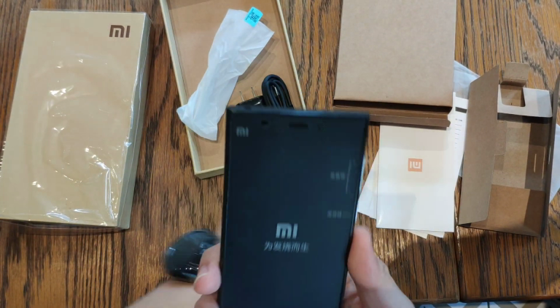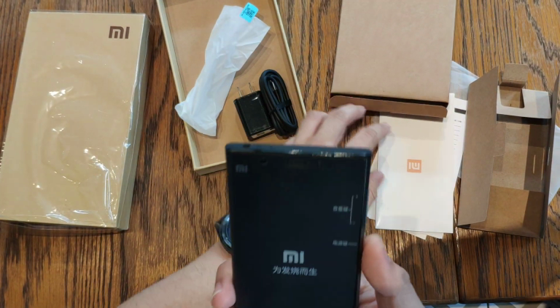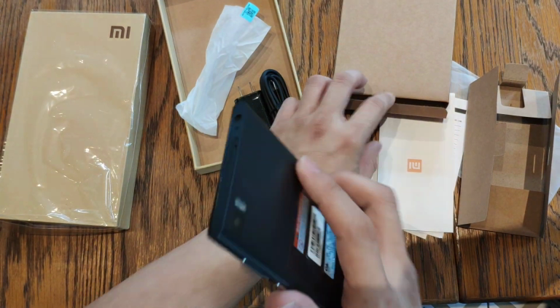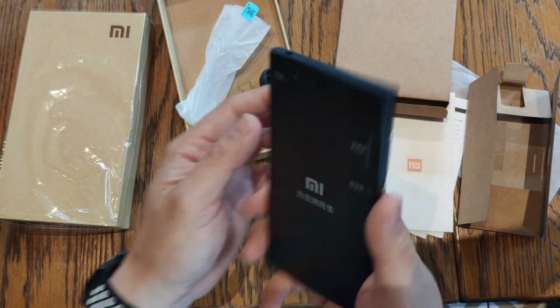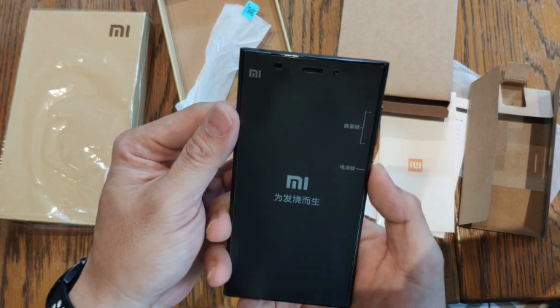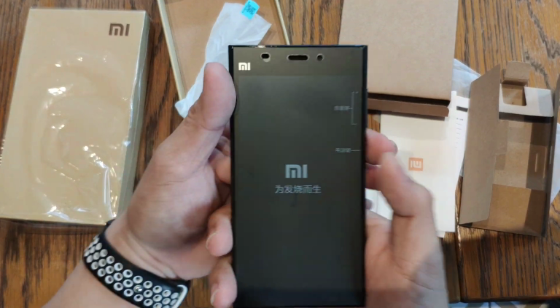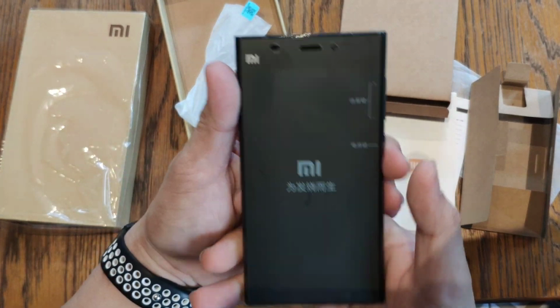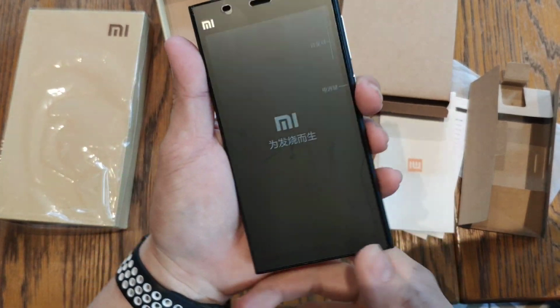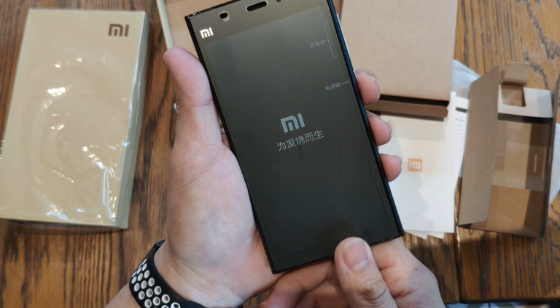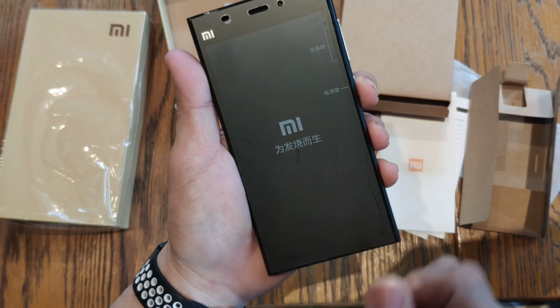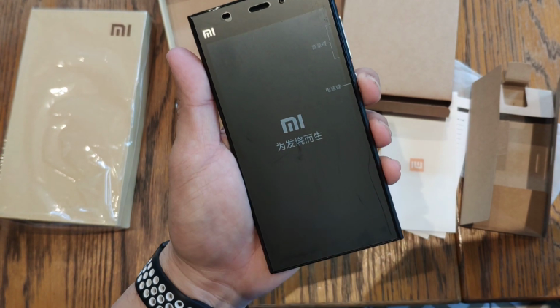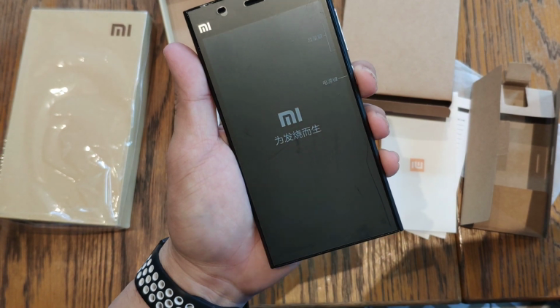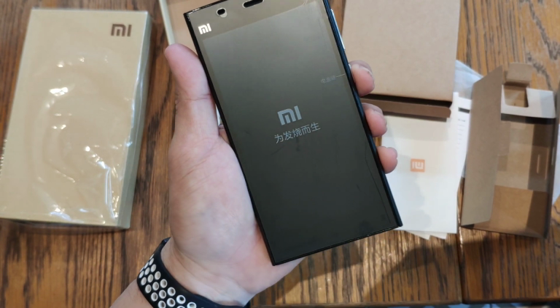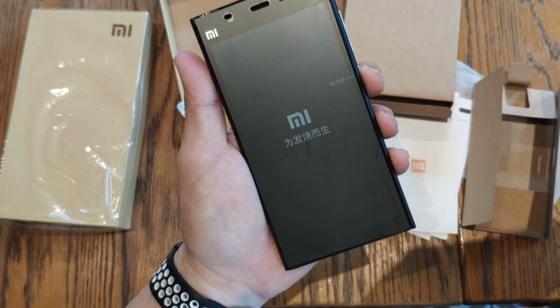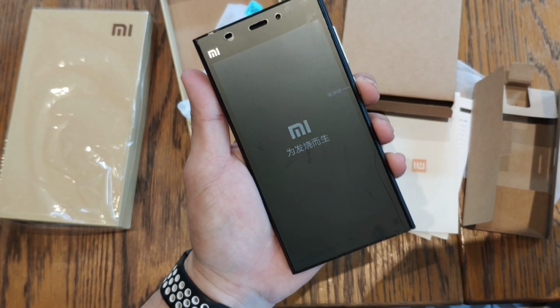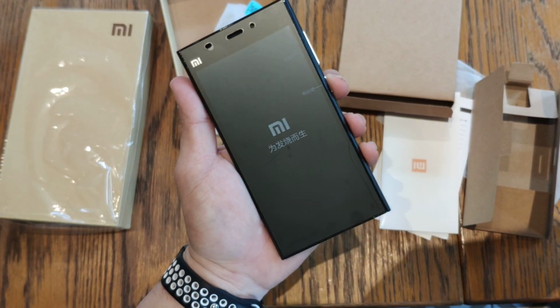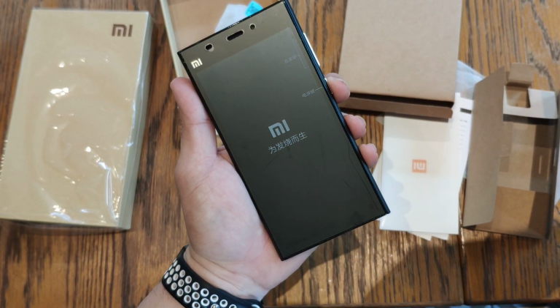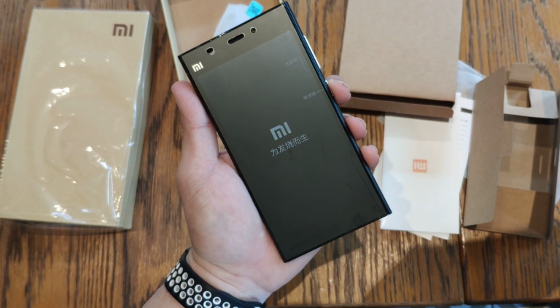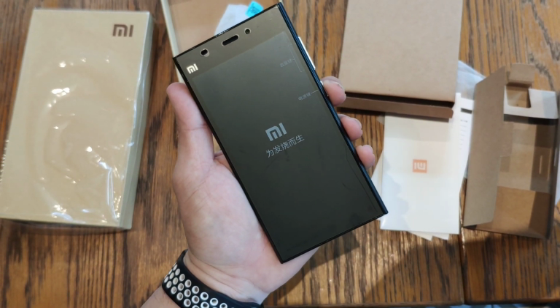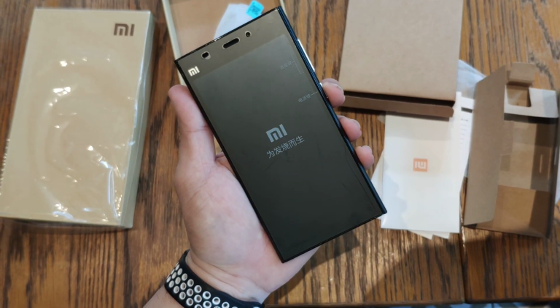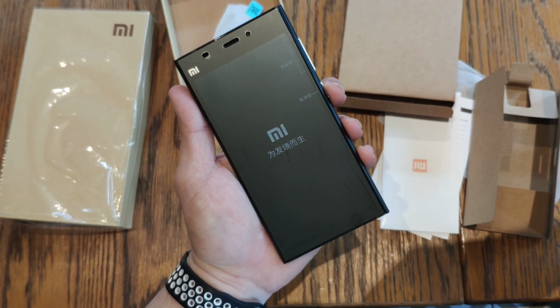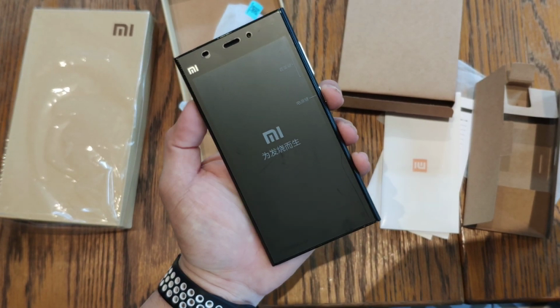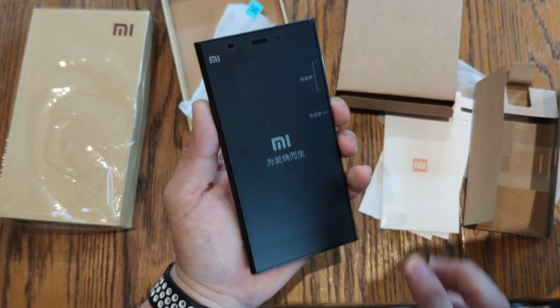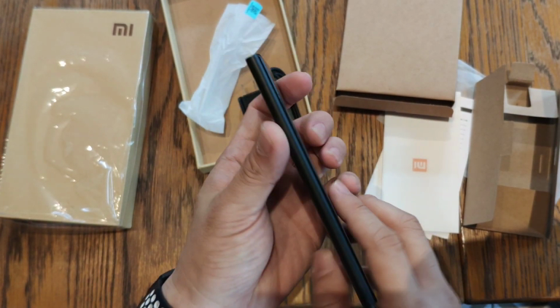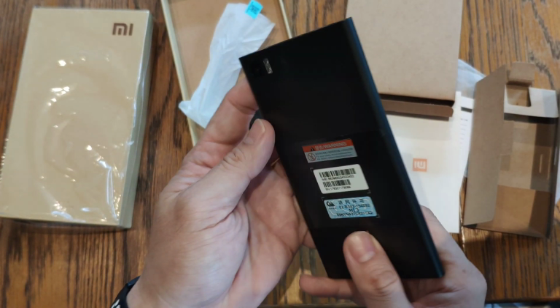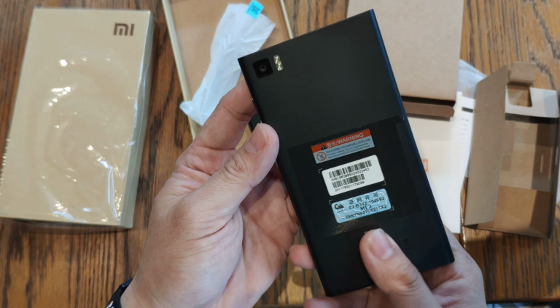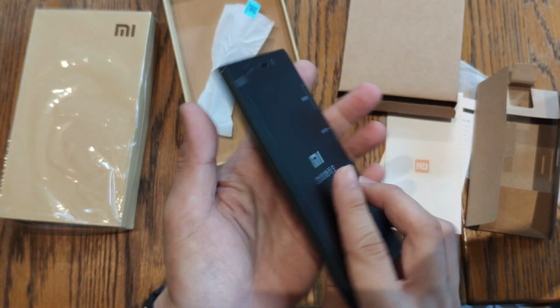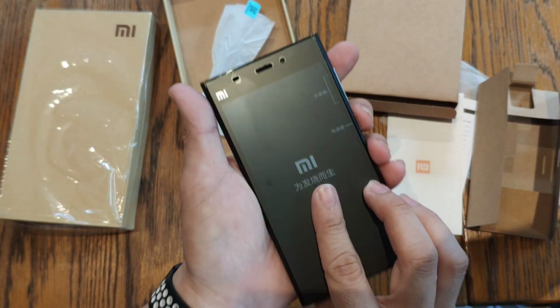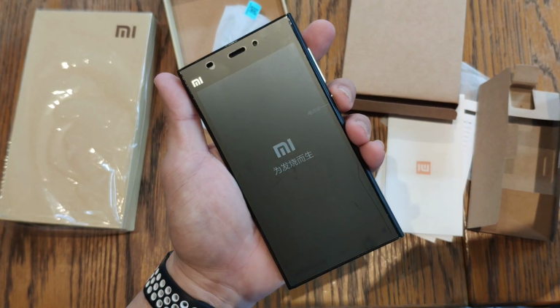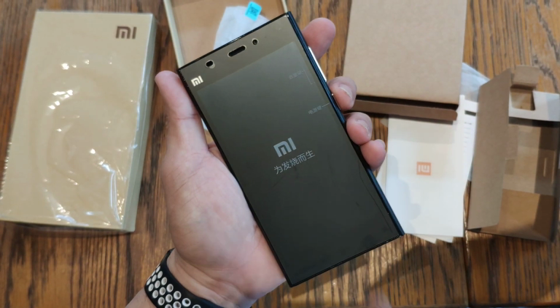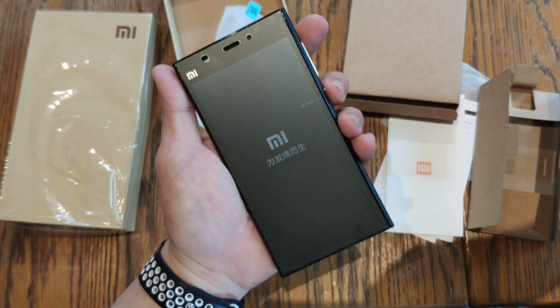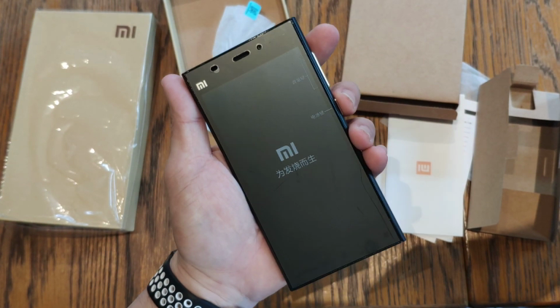I'll be booting this up in a while, so stay tuned. And that's it — I'm Michiru02. Thanks for watching.